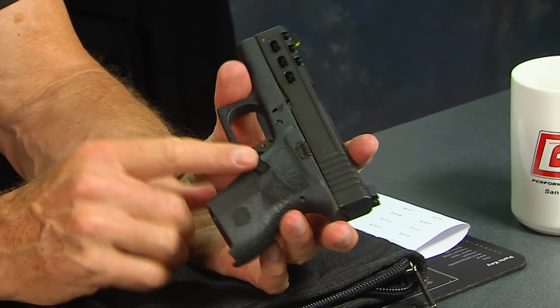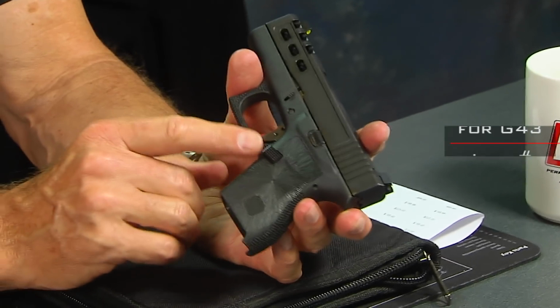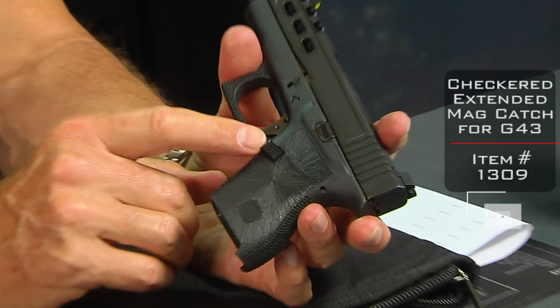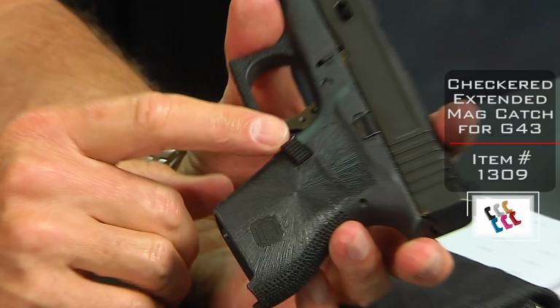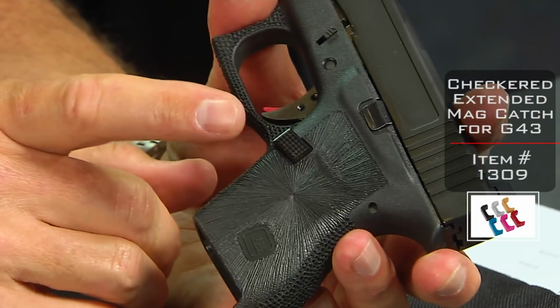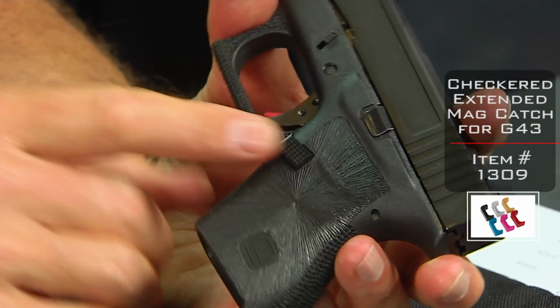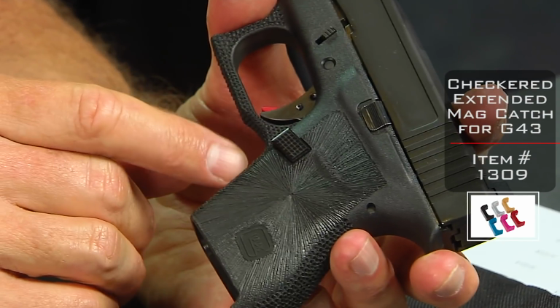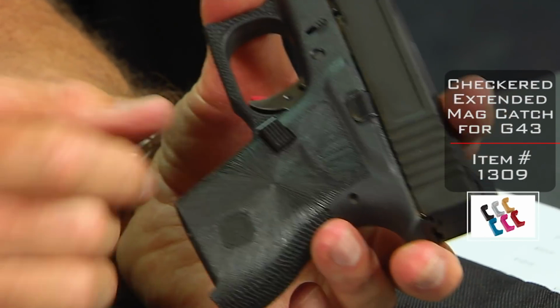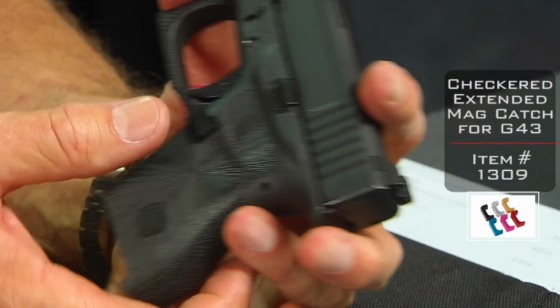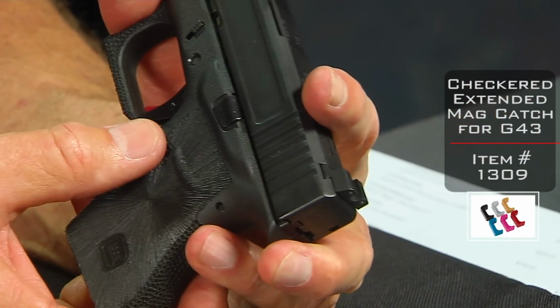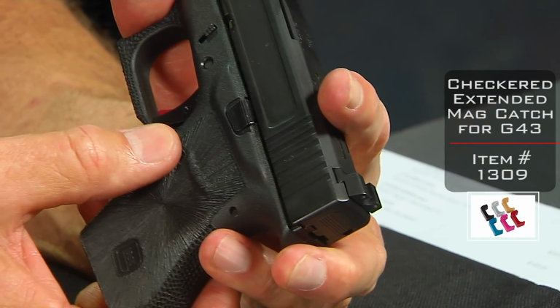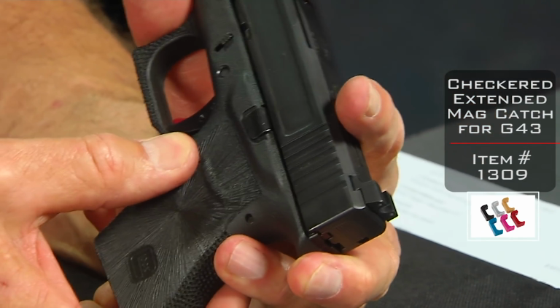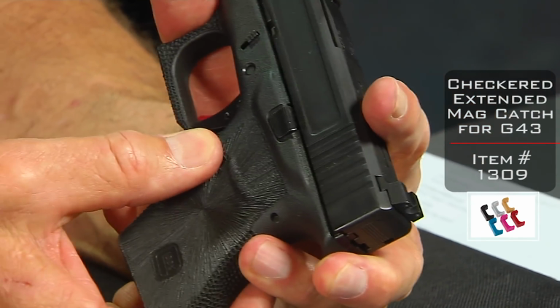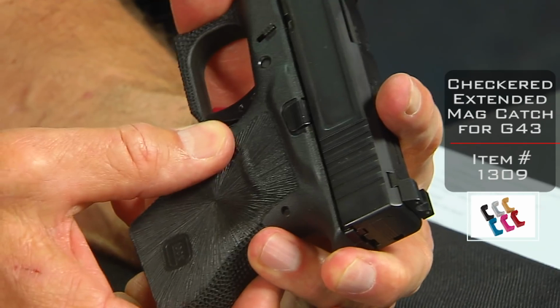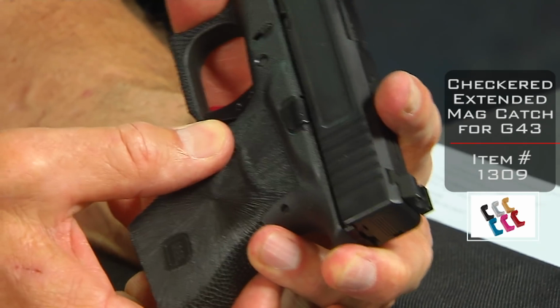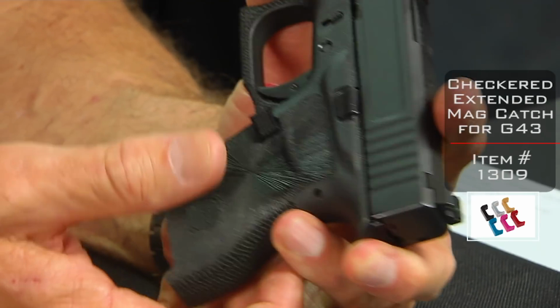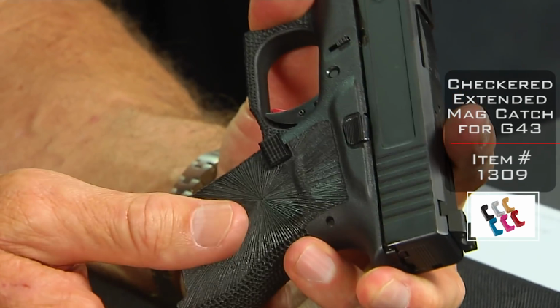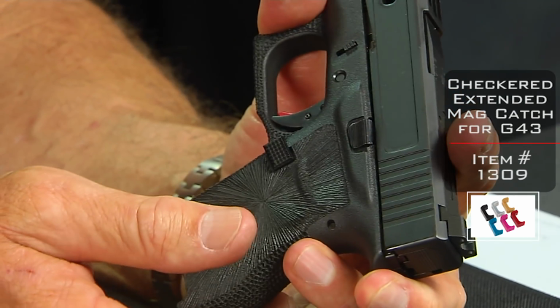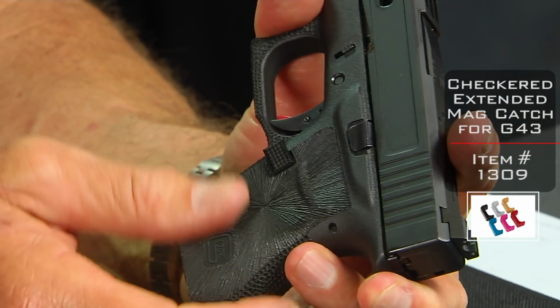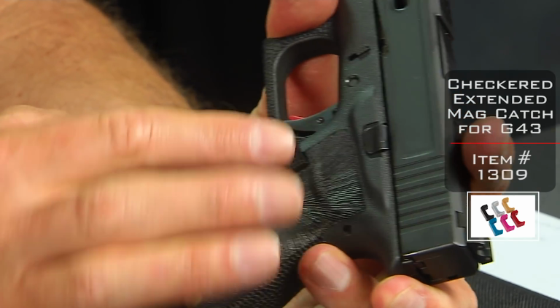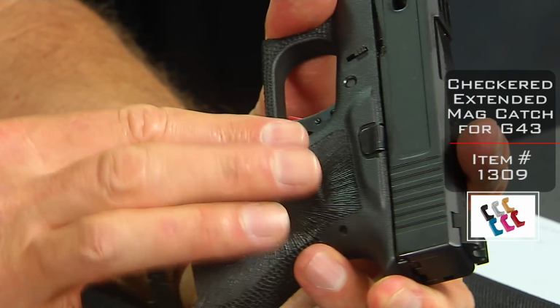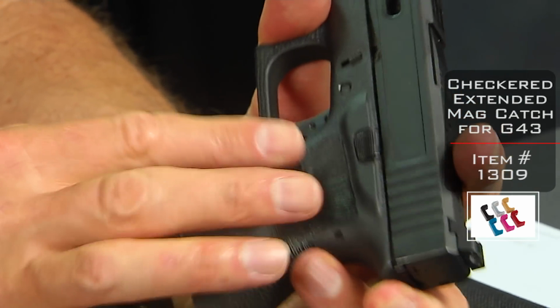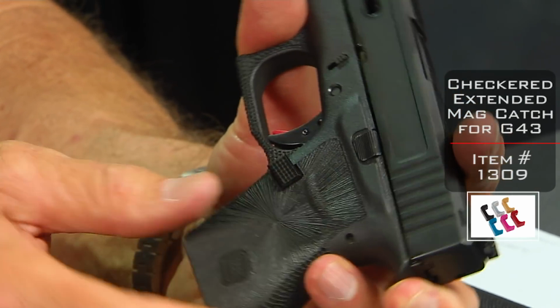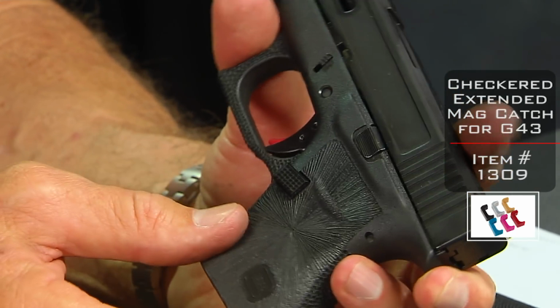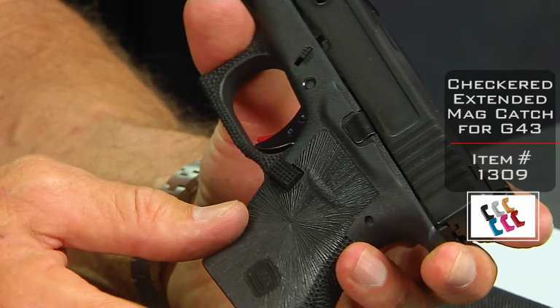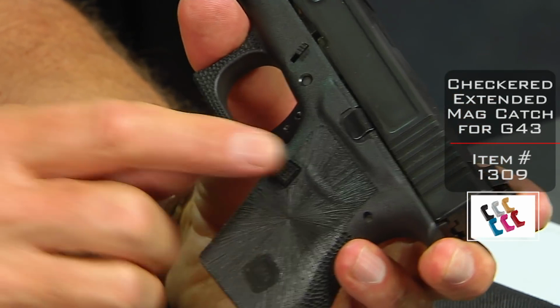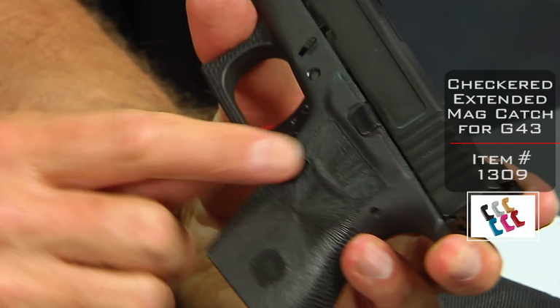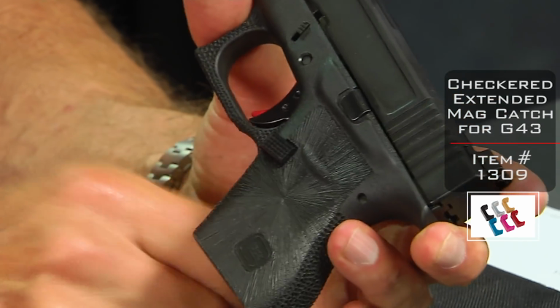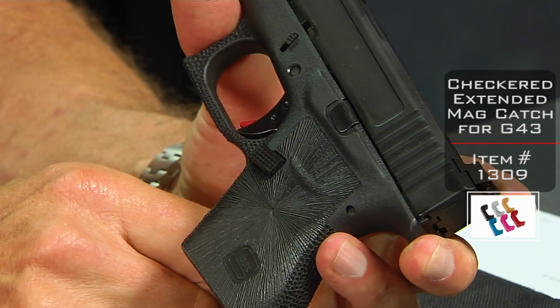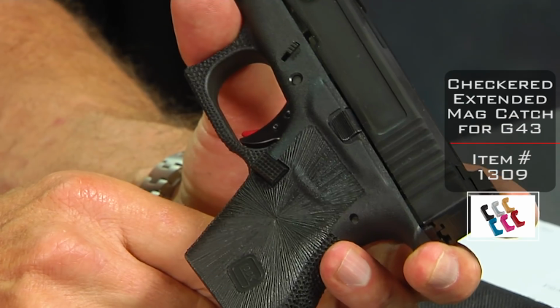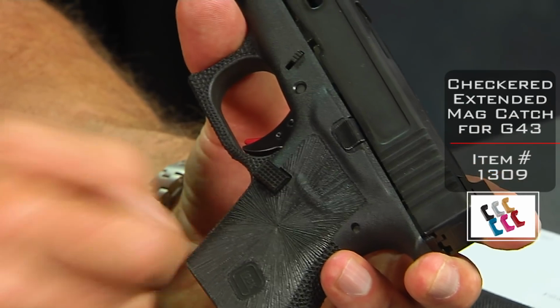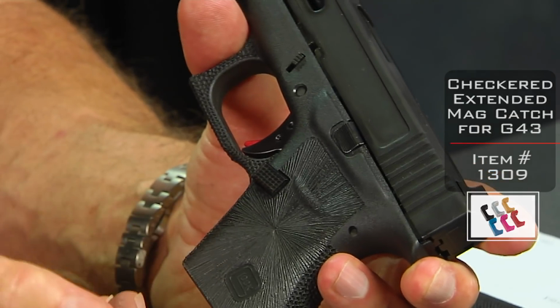Extended checkered magazine release button — much more responsive to your finger. A little checkered look is a good looking piece. It just looks good.